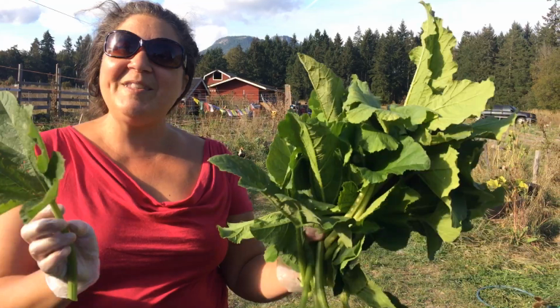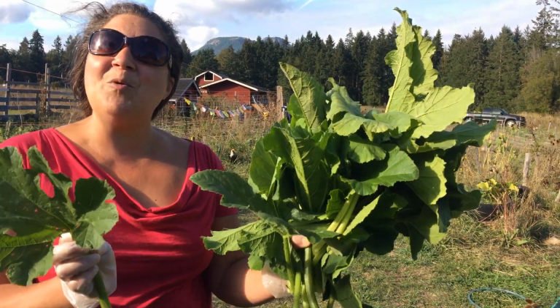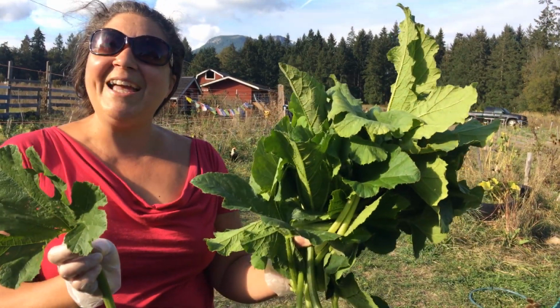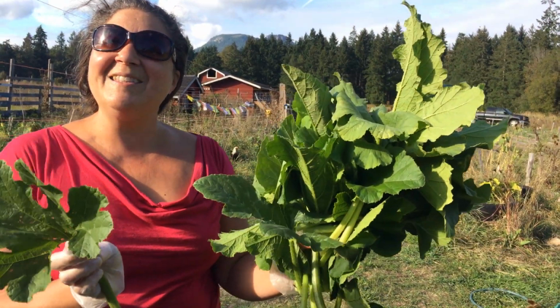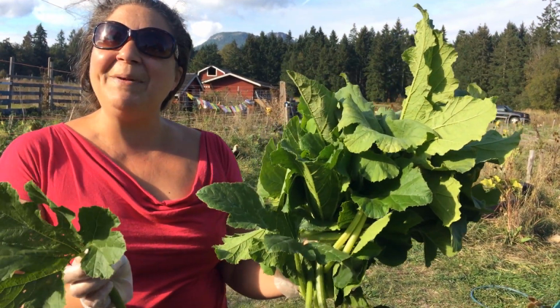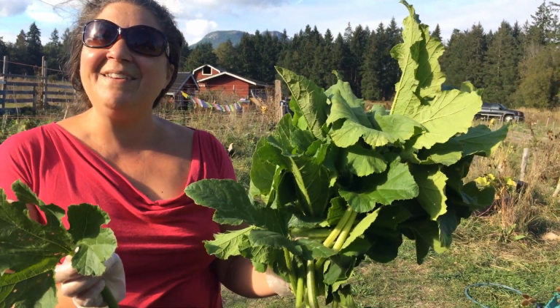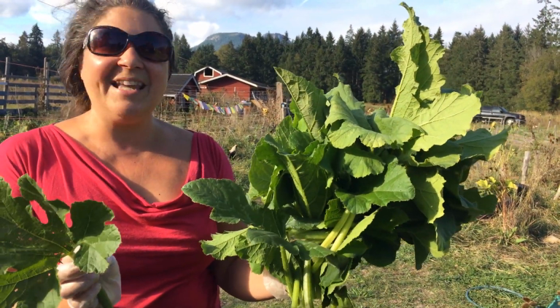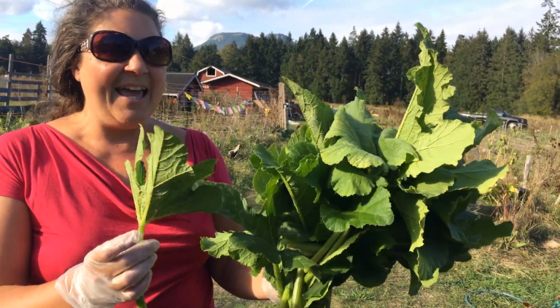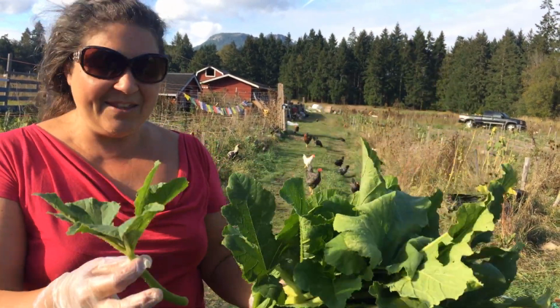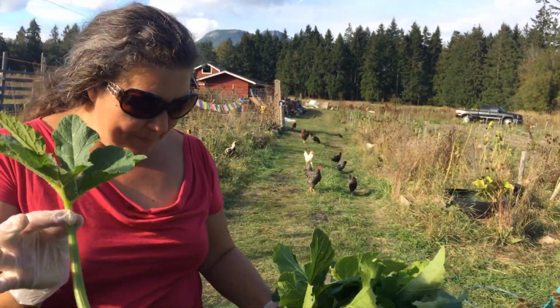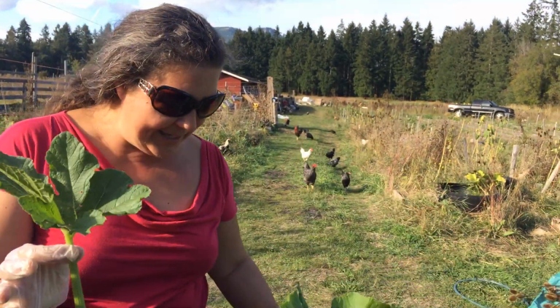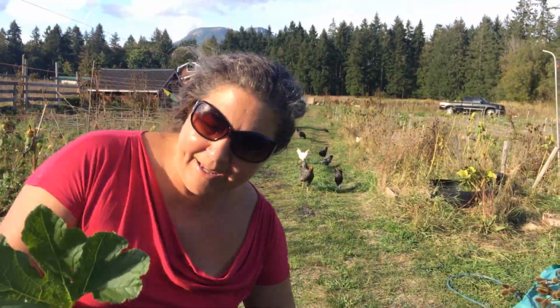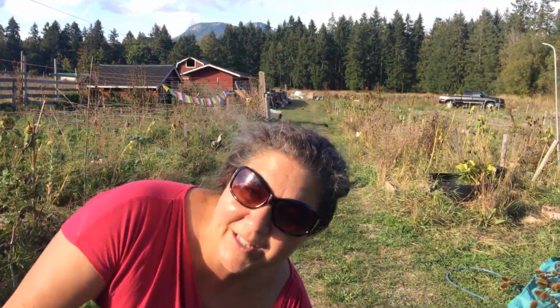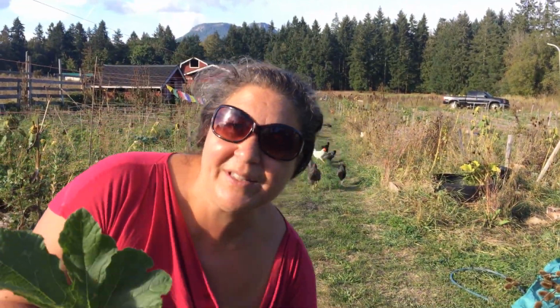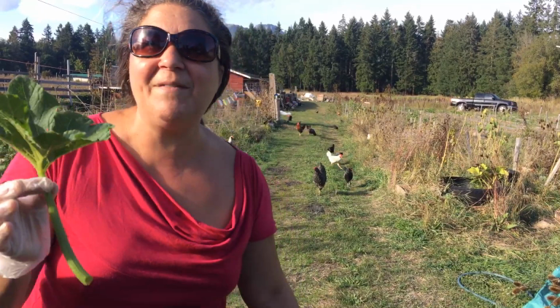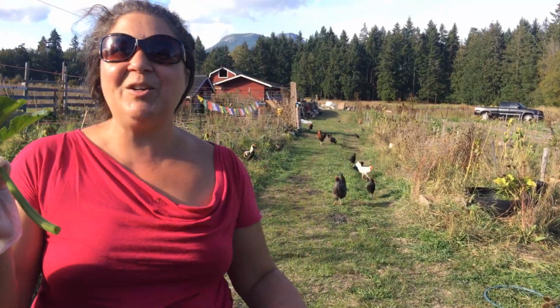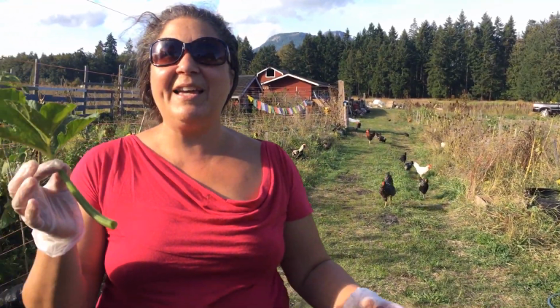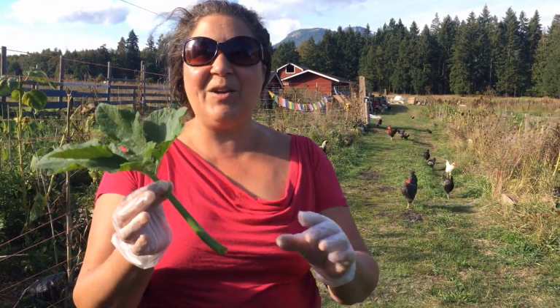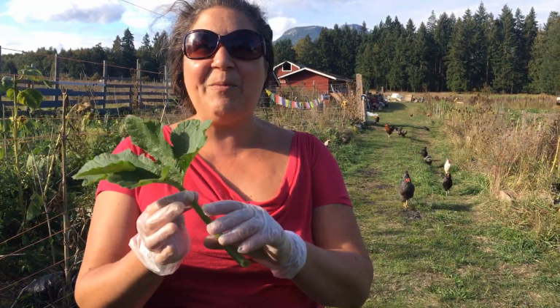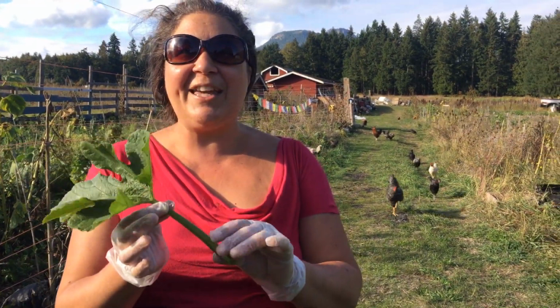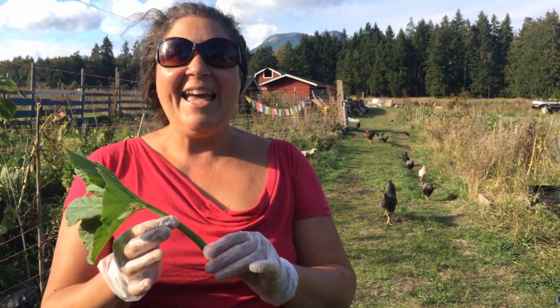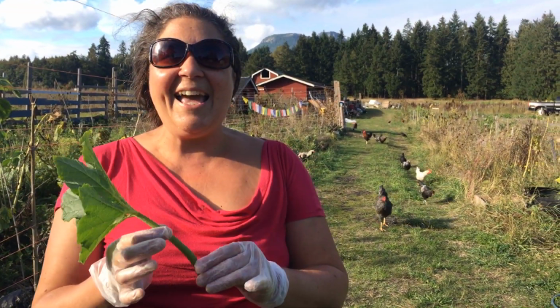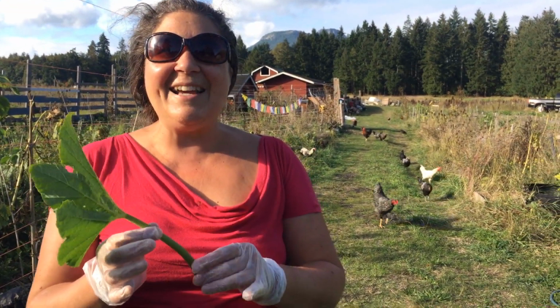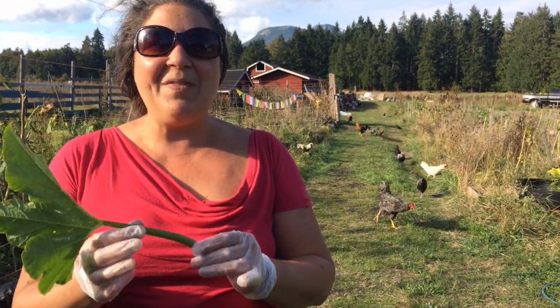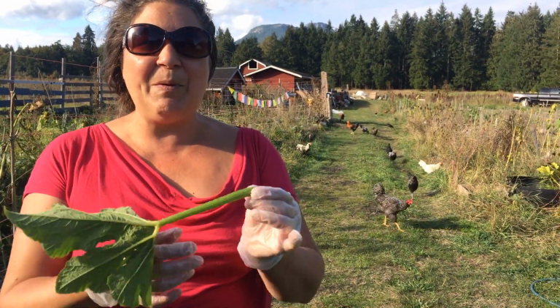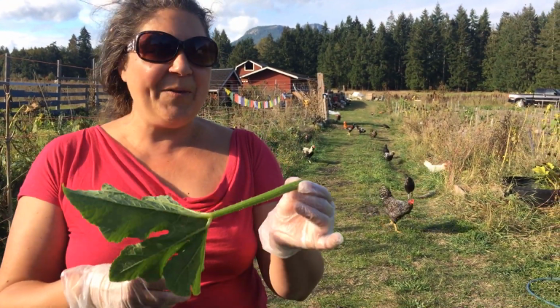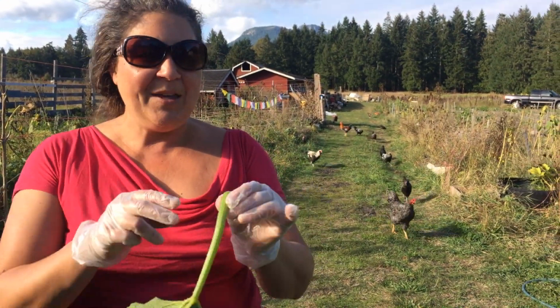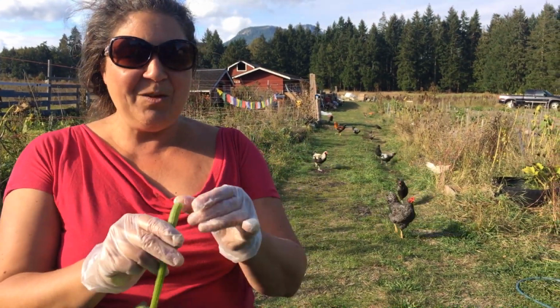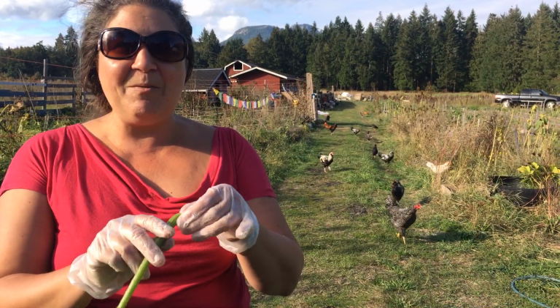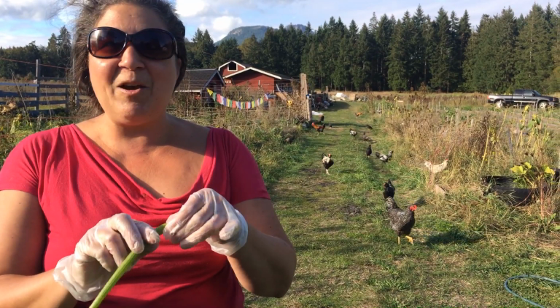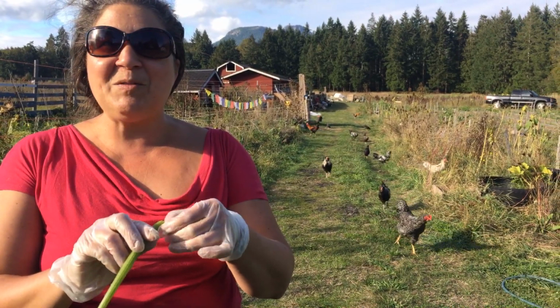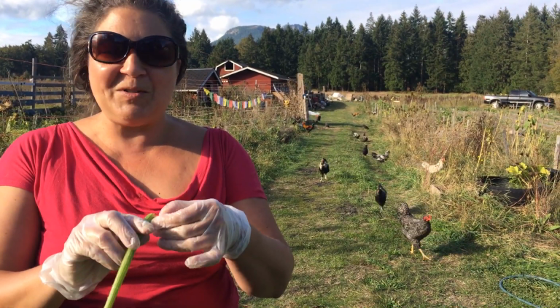So this is mbora — this is pumpkin leaves, and they're quite prickly. I wore some little gloves here because they're very prickly, and to prepare them you really want to take off those prickles.